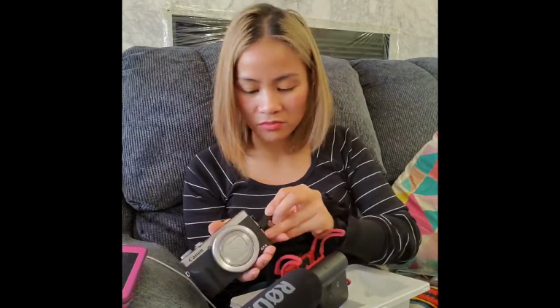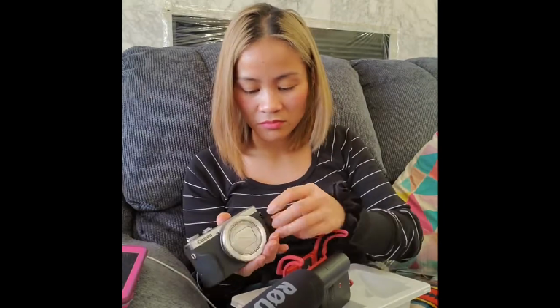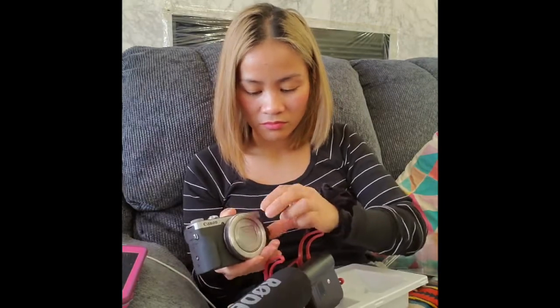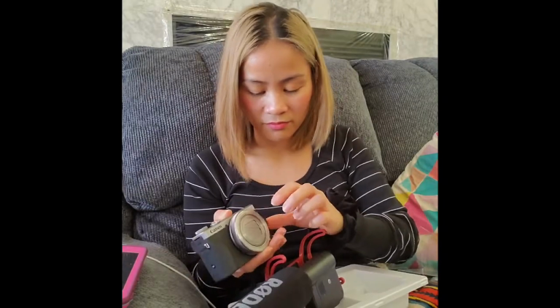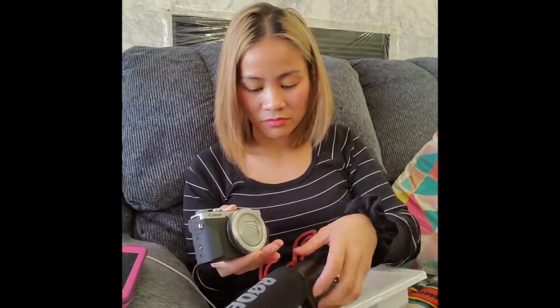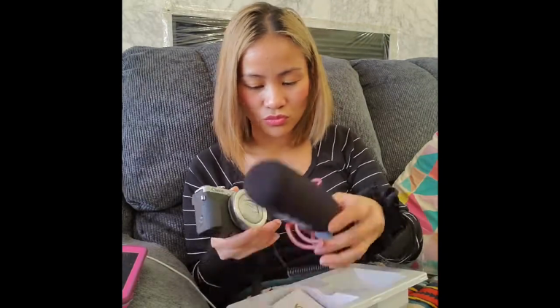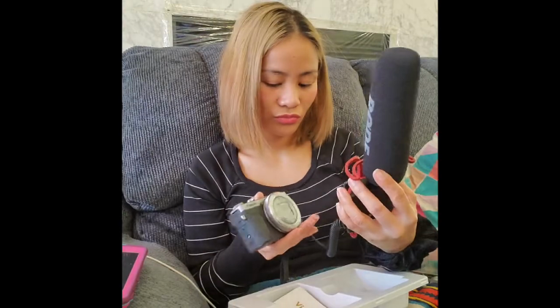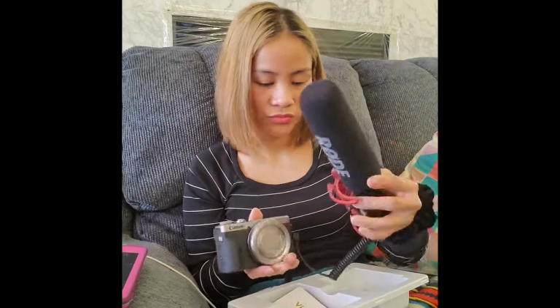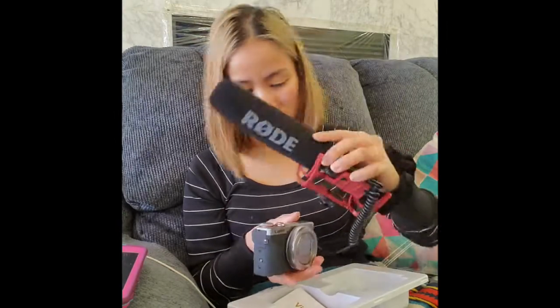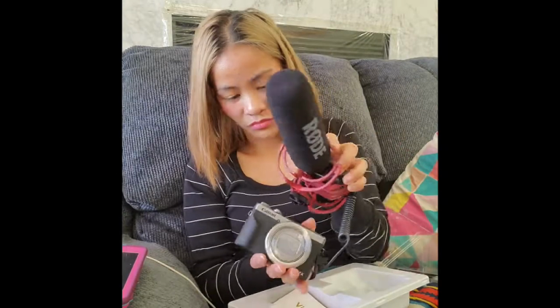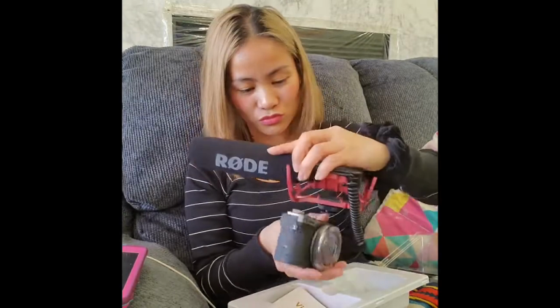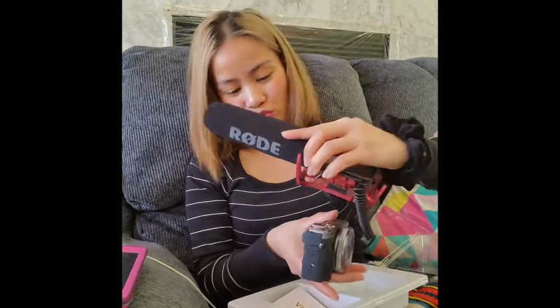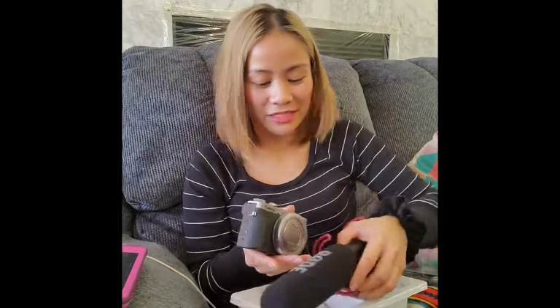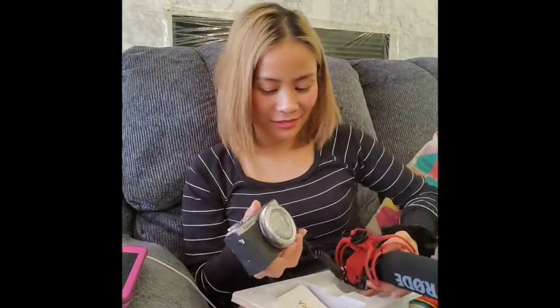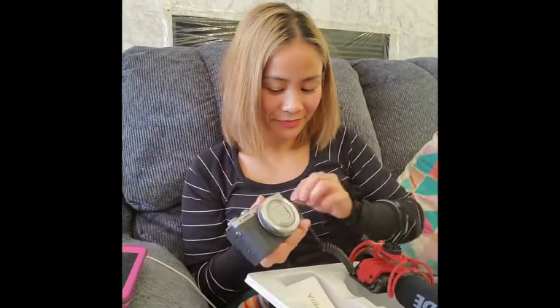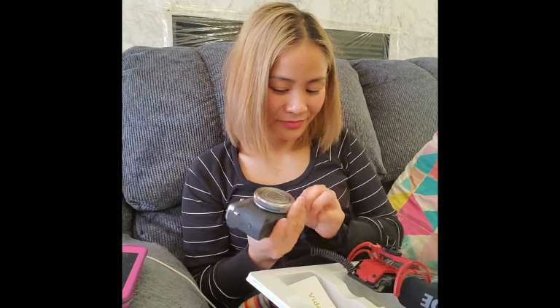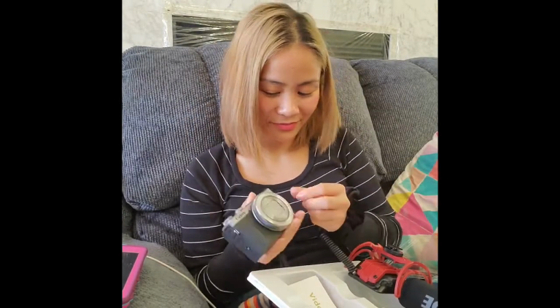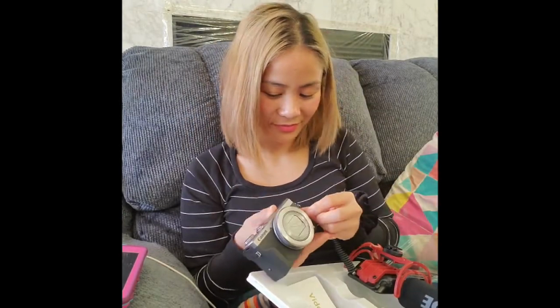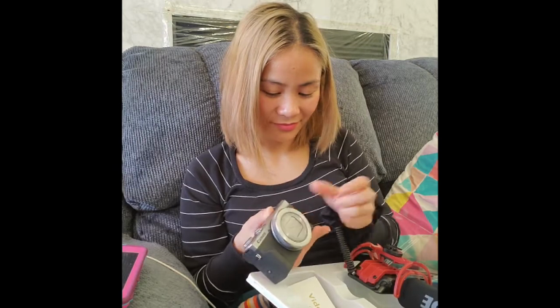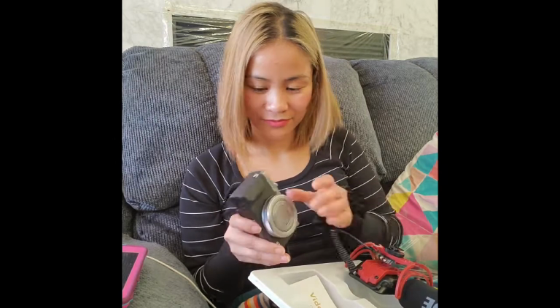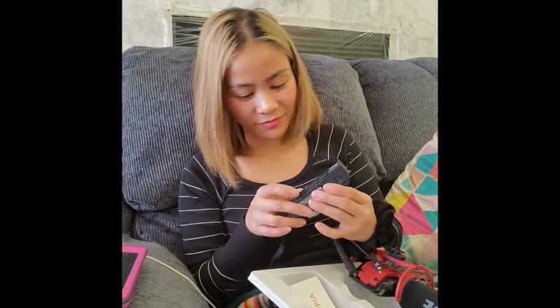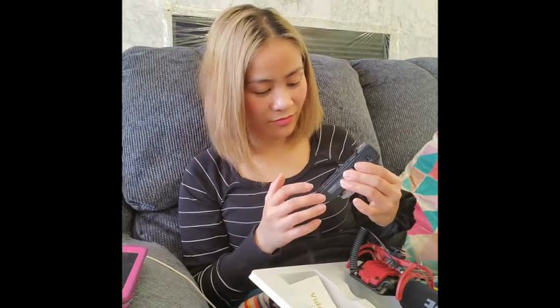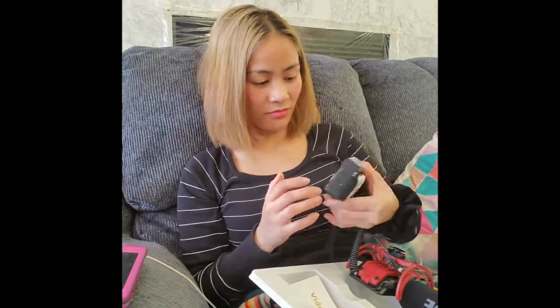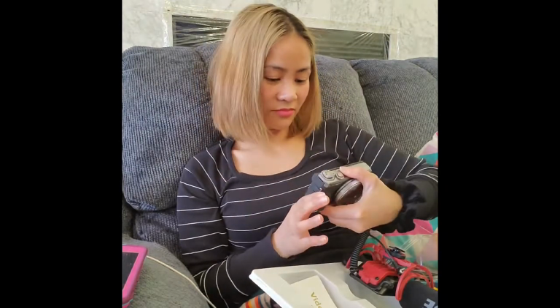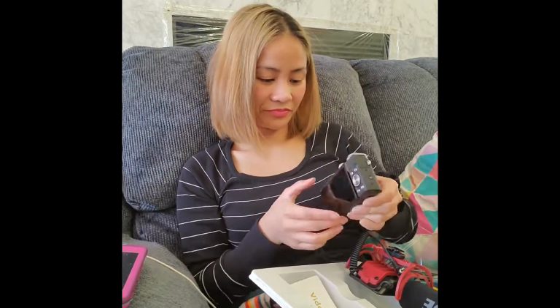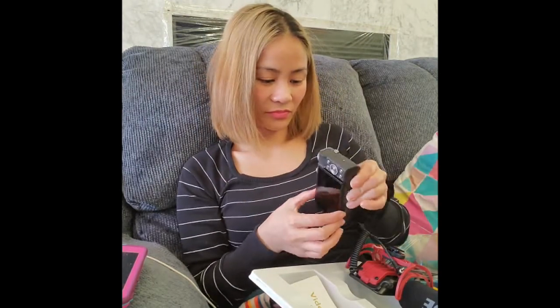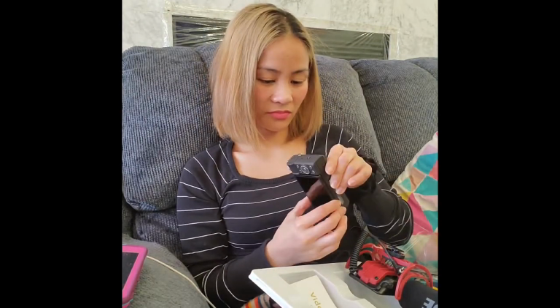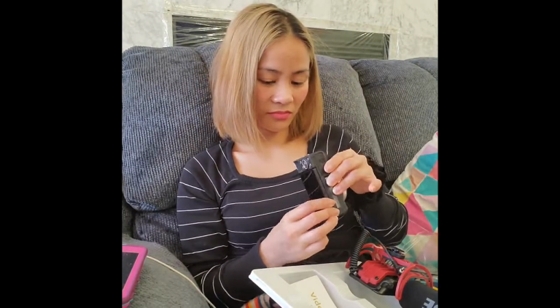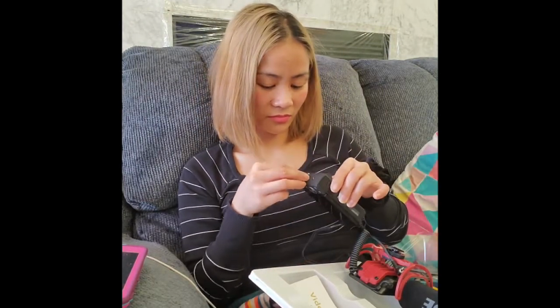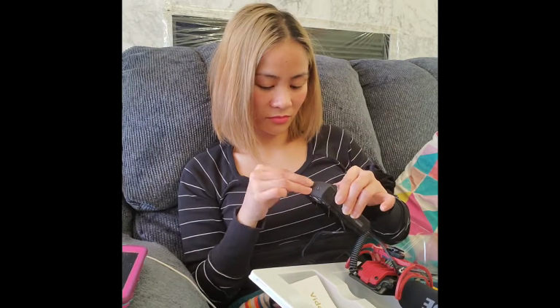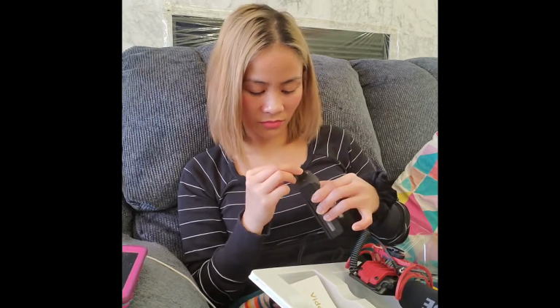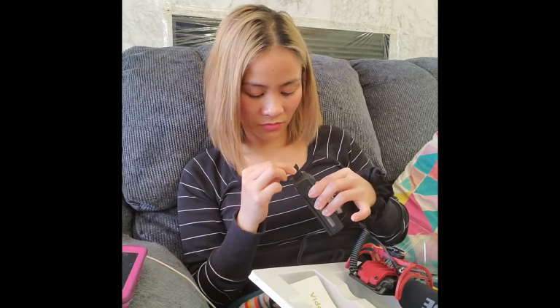Alright guys, thank you so much for watching. If you guys like my video, please like and share. And if you guys are new to my channel, please subscribe and click the bell icon to be notified when I upload a new video. Thank you so much. Bye bye.